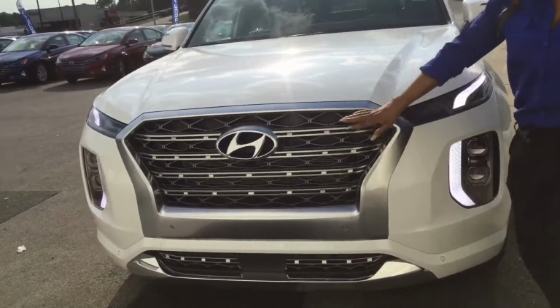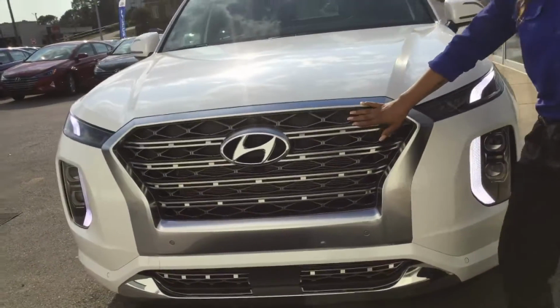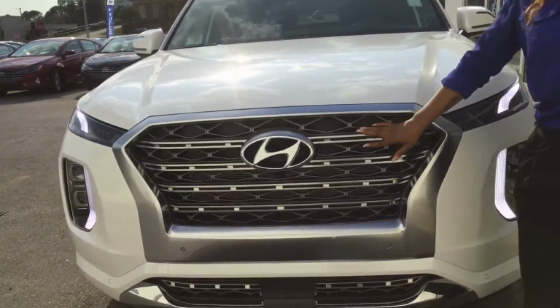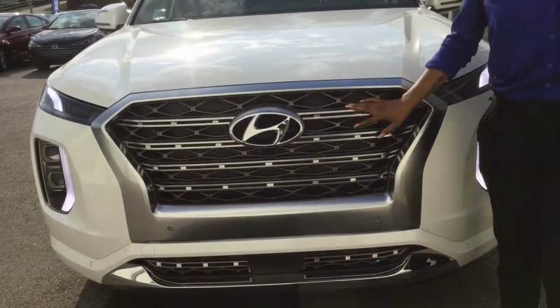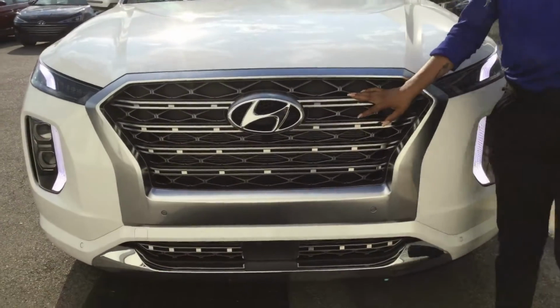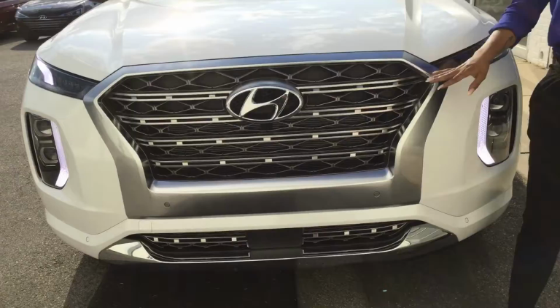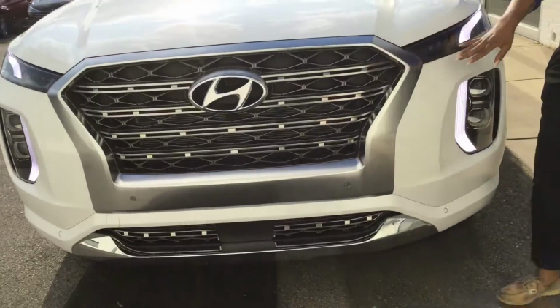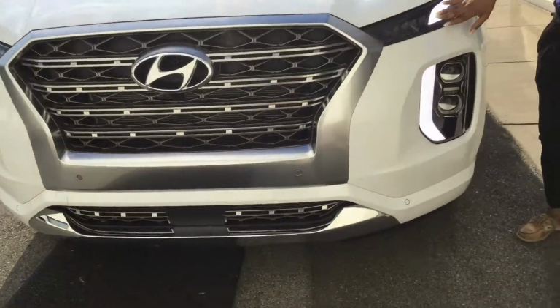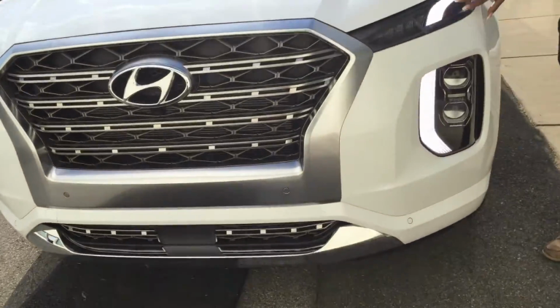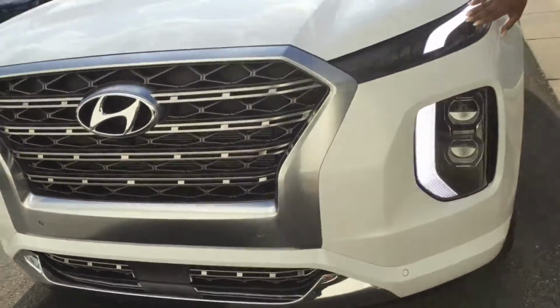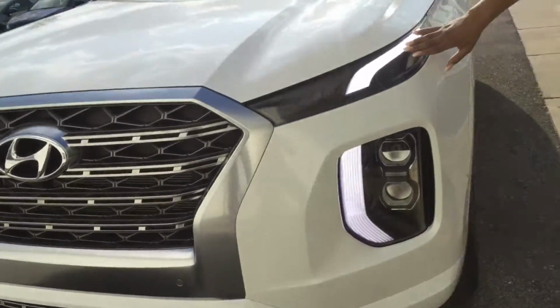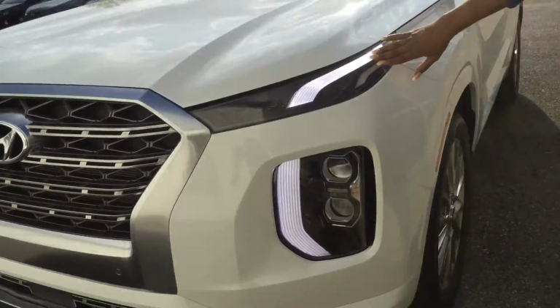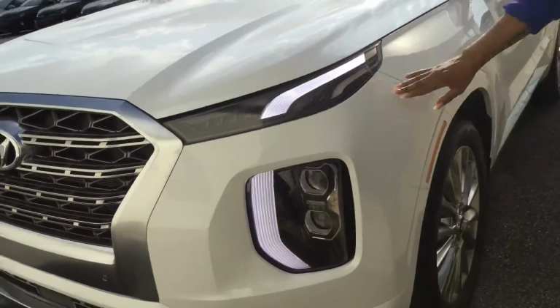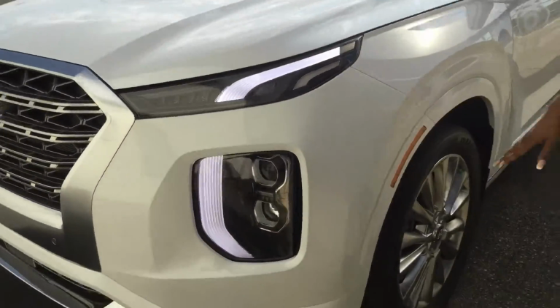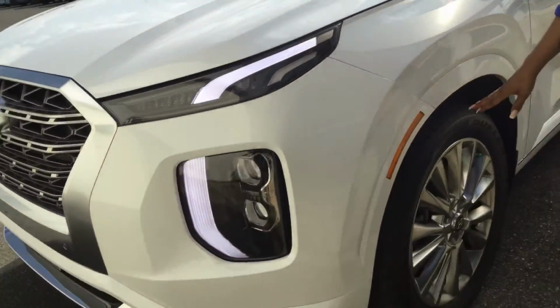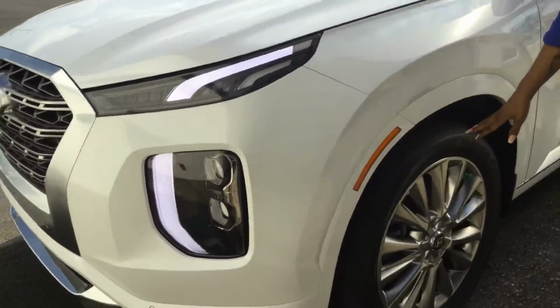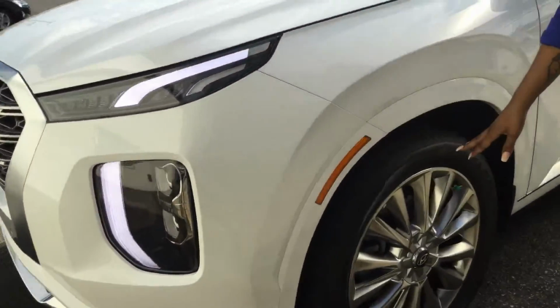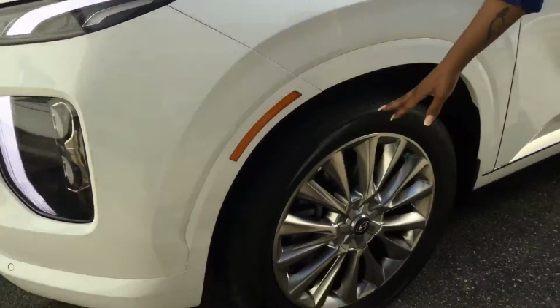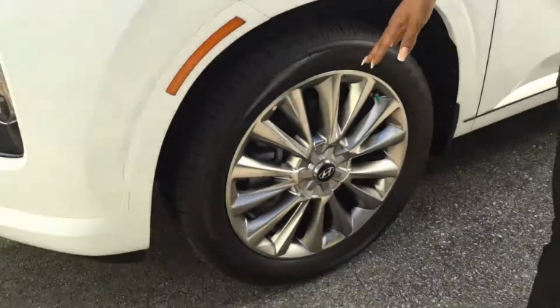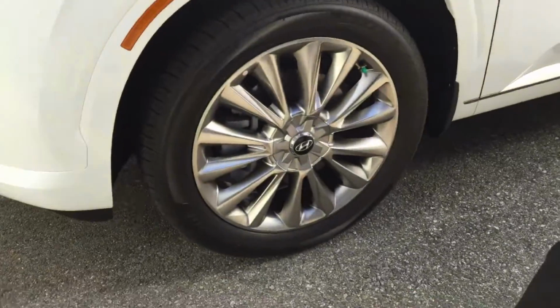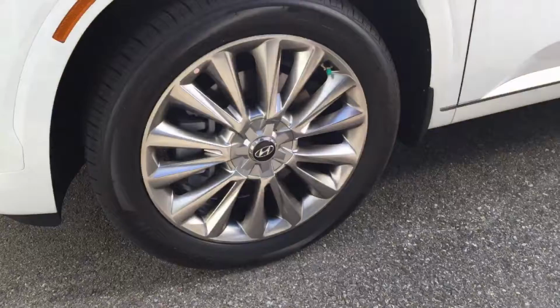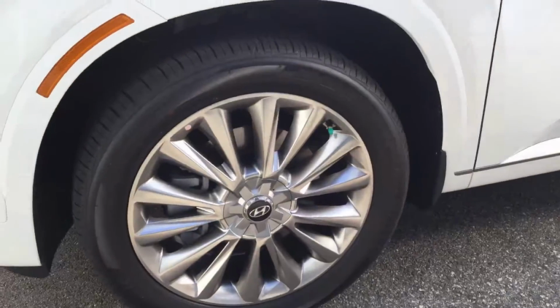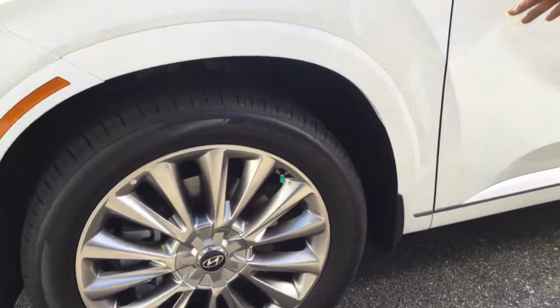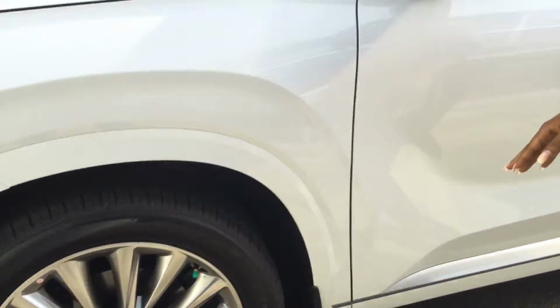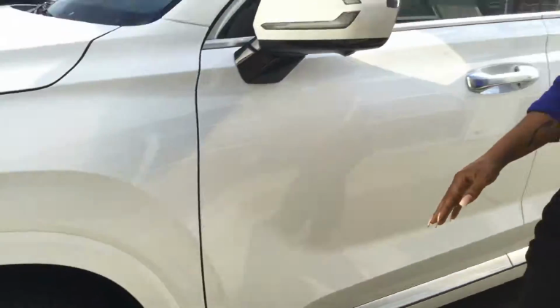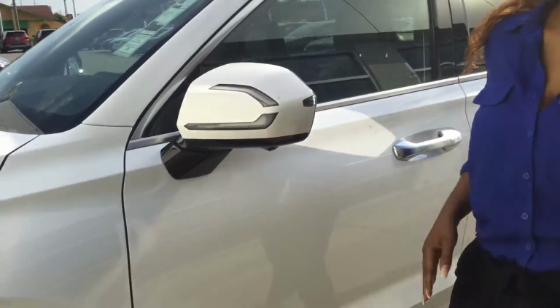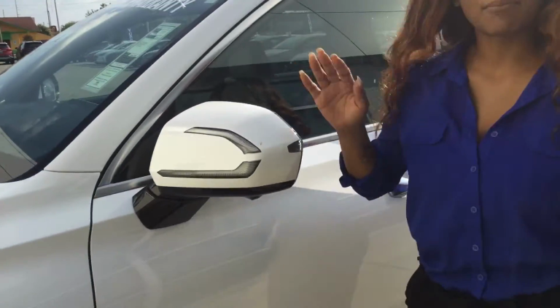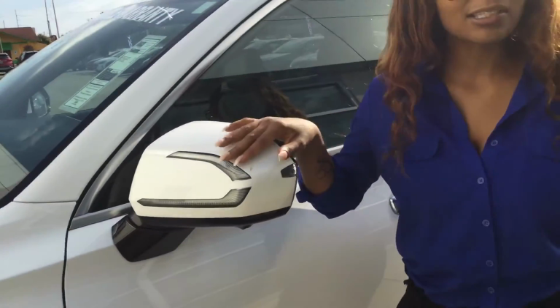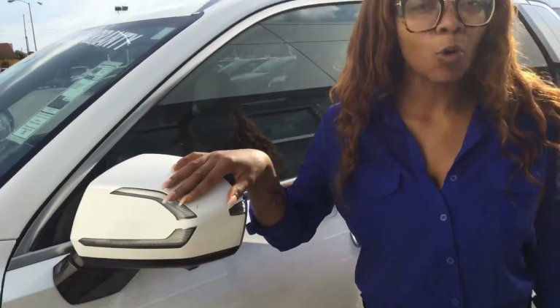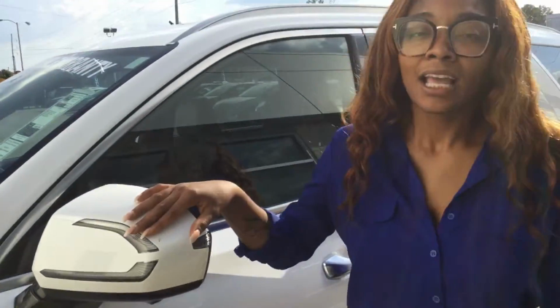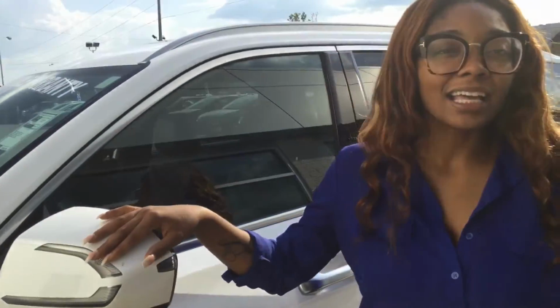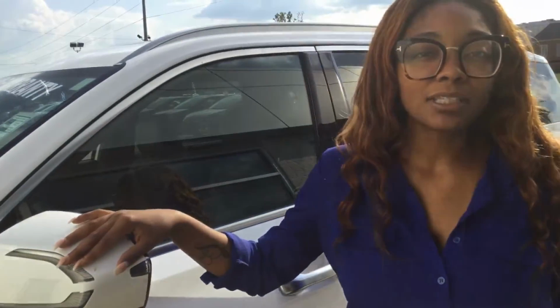You got your diamond tape wheel here. You got your LED daytime running lights. You have your 20-inch alloy wheels. It's comfortable with all the latest safety features, like blind spot warning and lane keep assist.